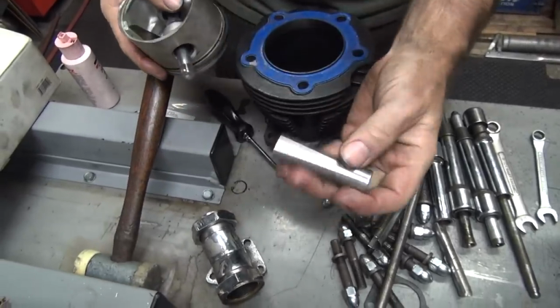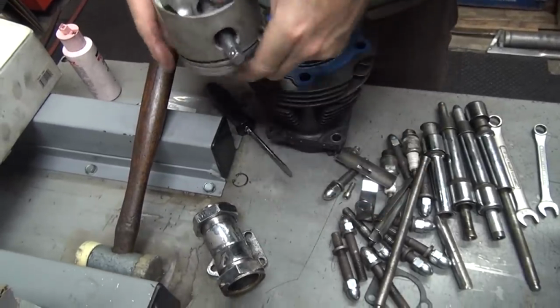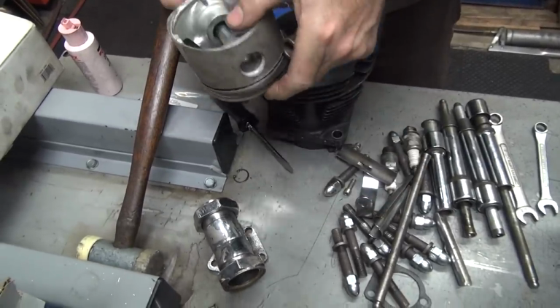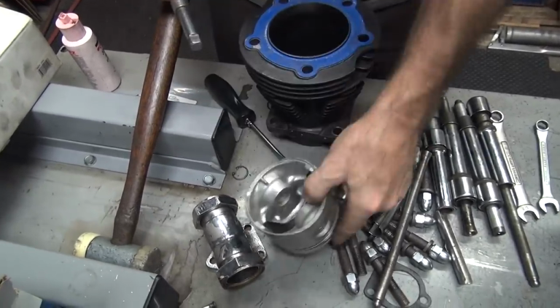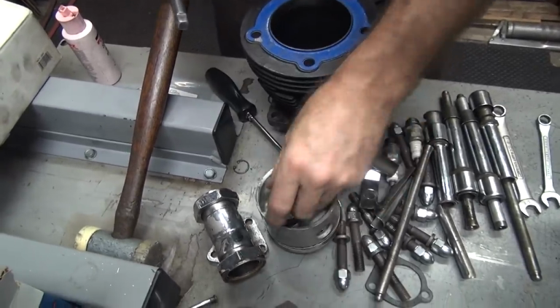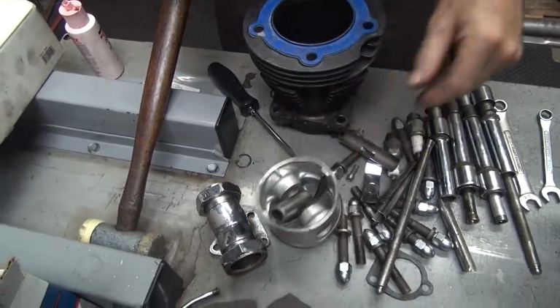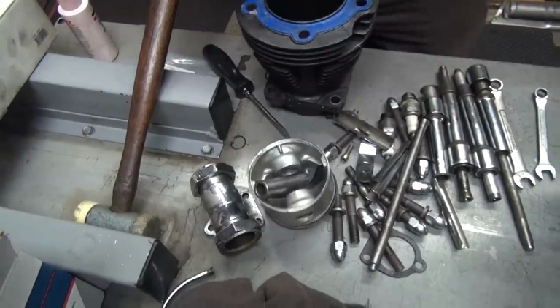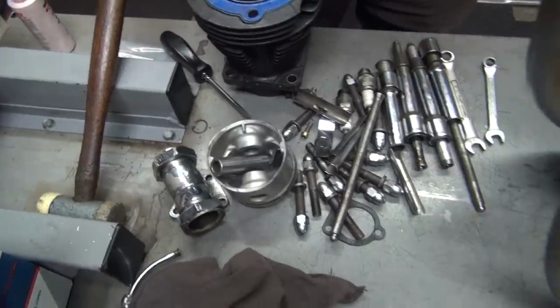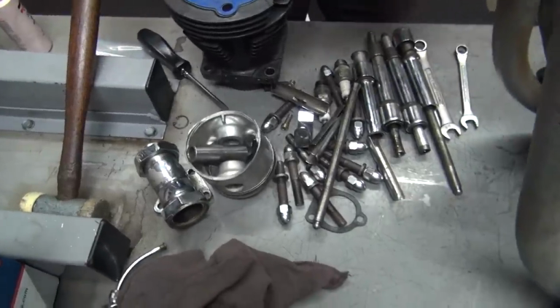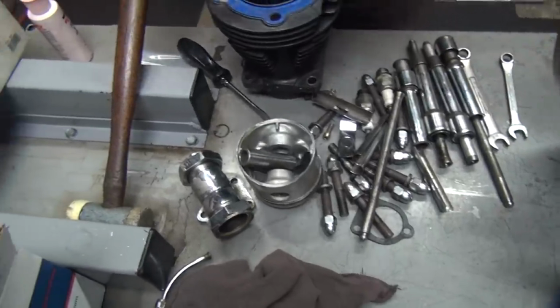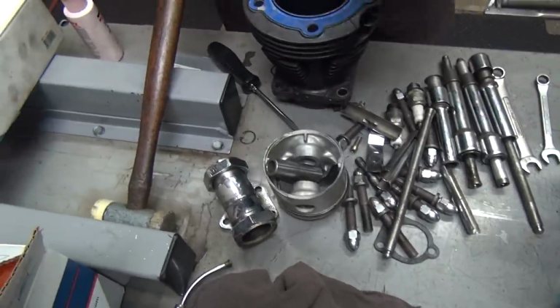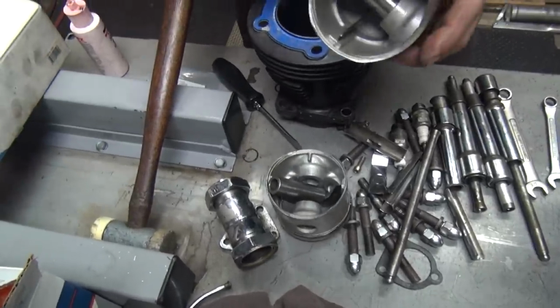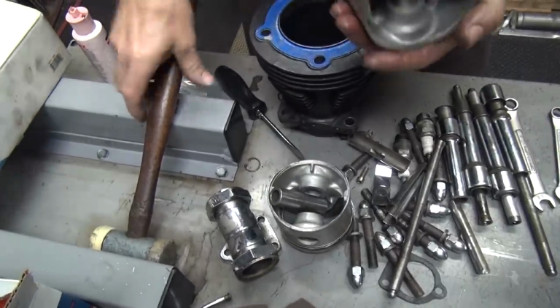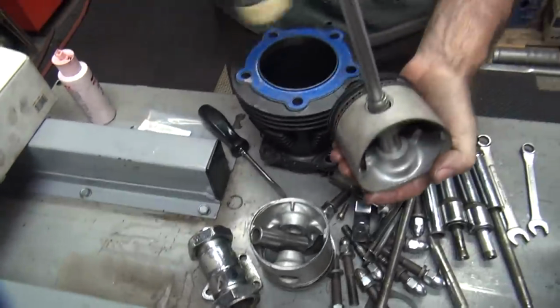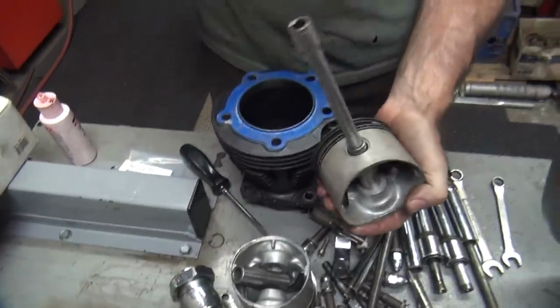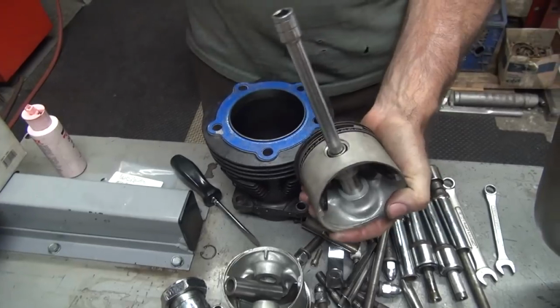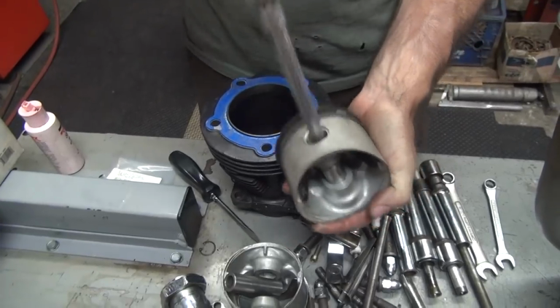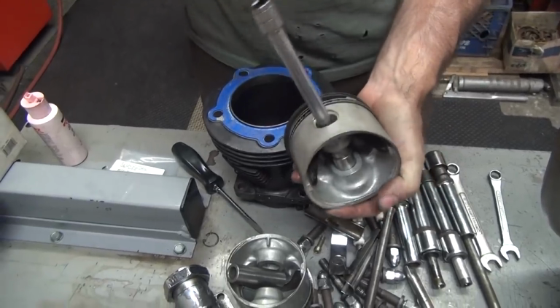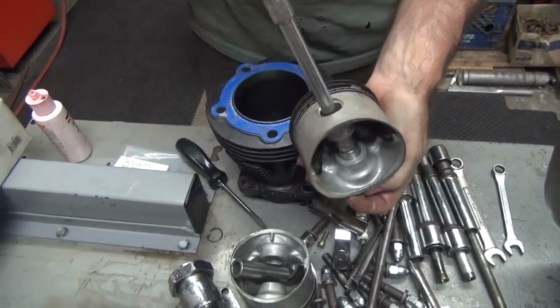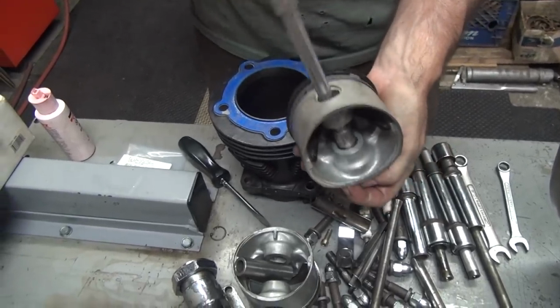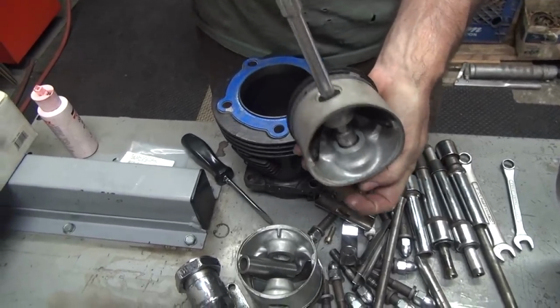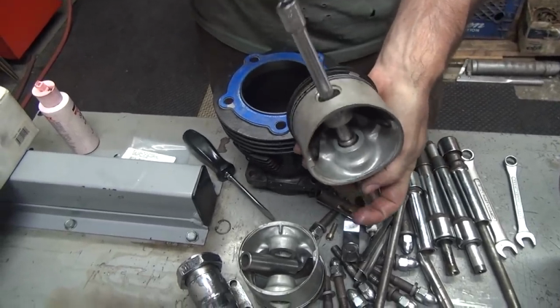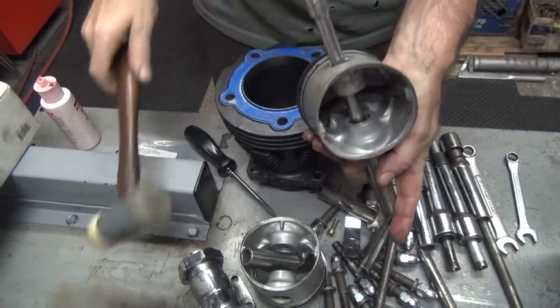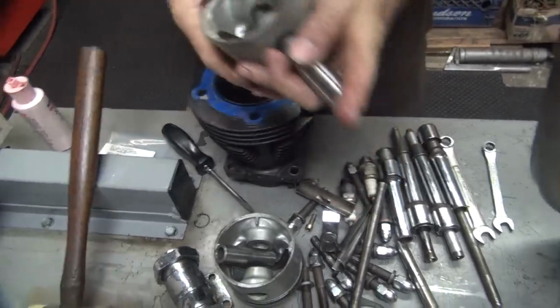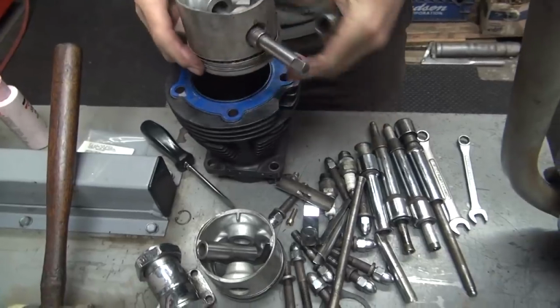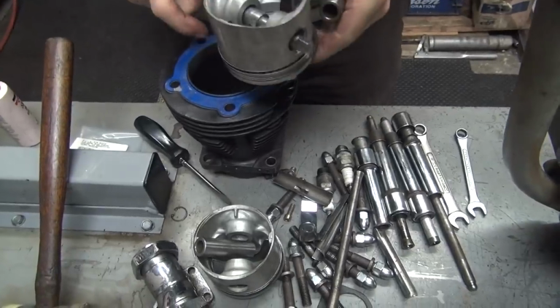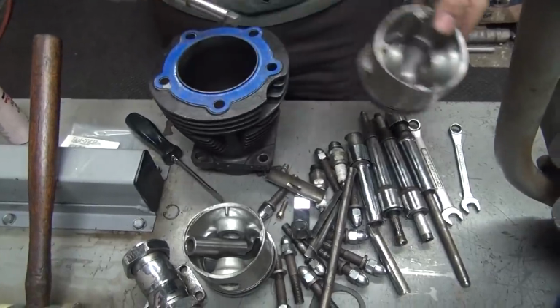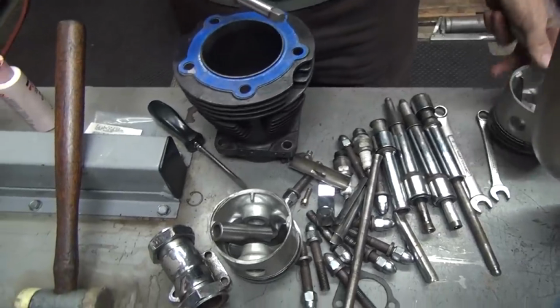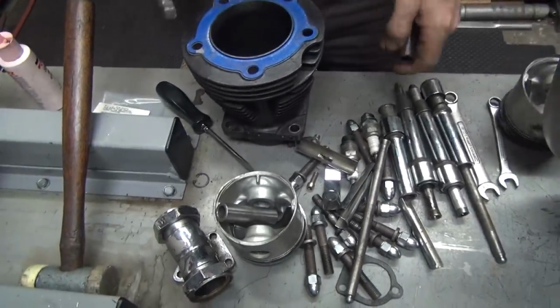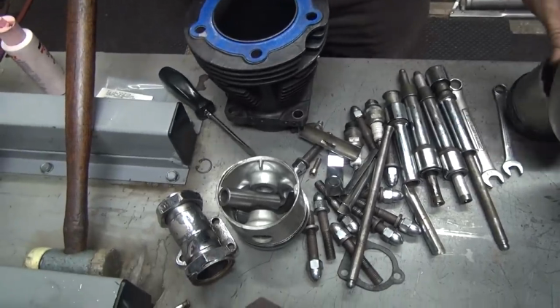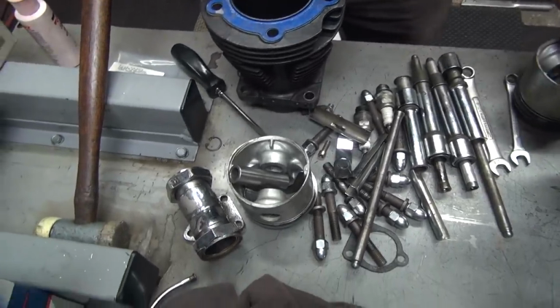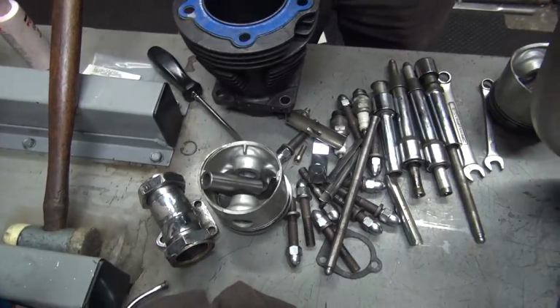Hey, they came out. Look at that. We'll hone that to fit. We'll do the same with this one. We're going to hone these.